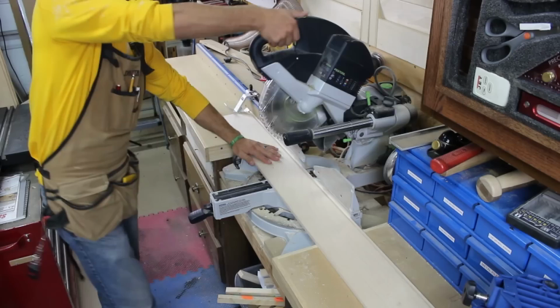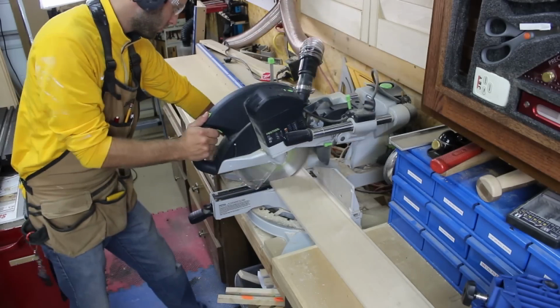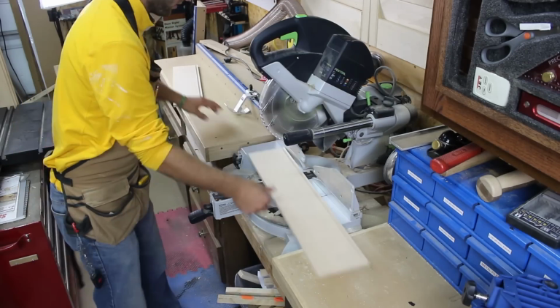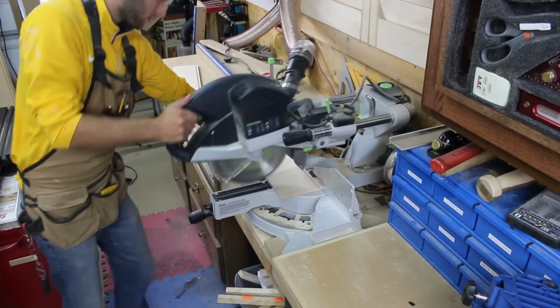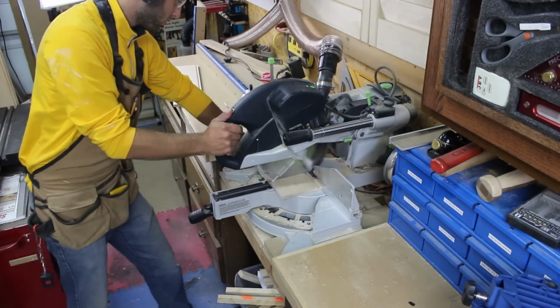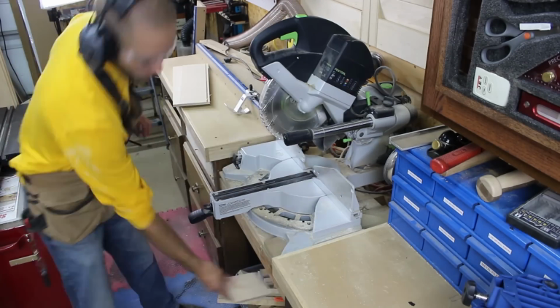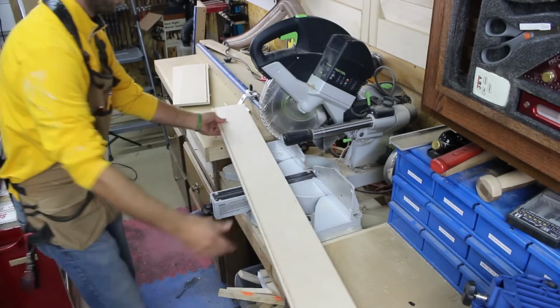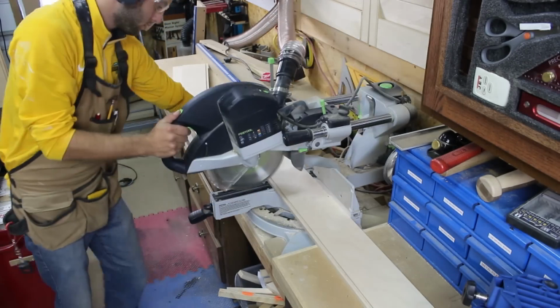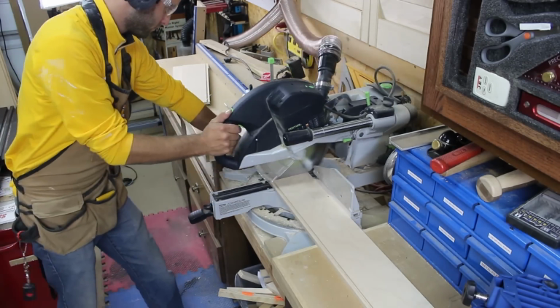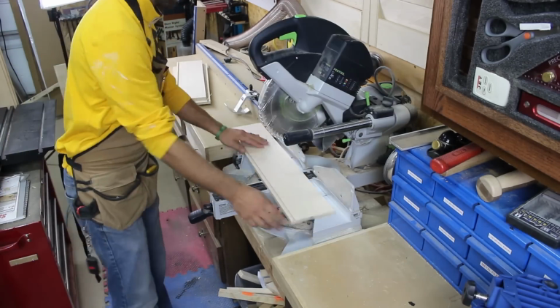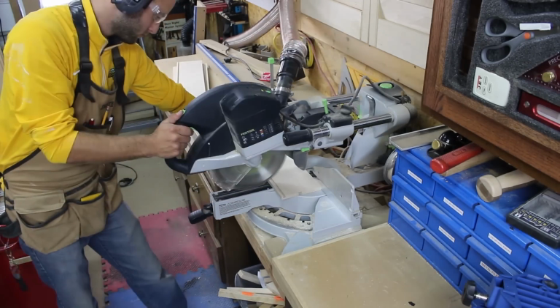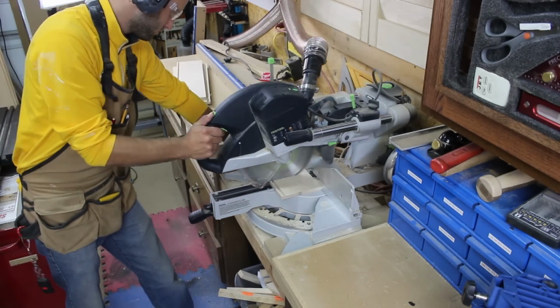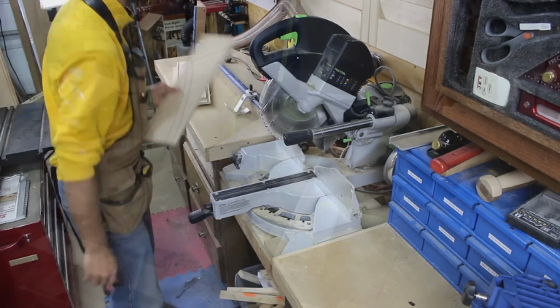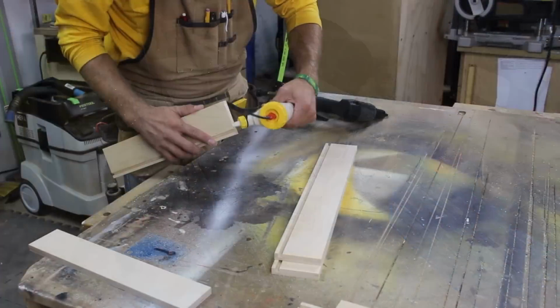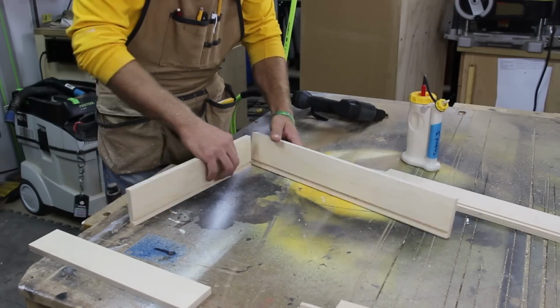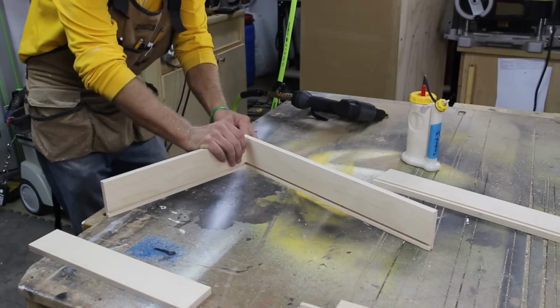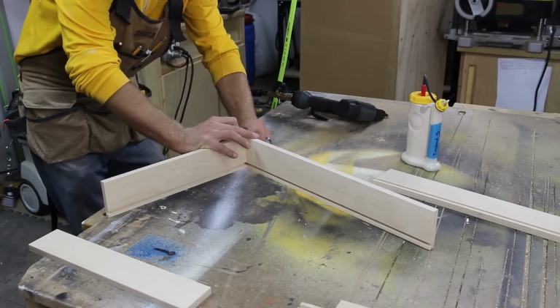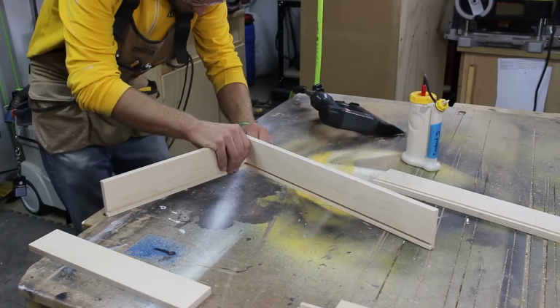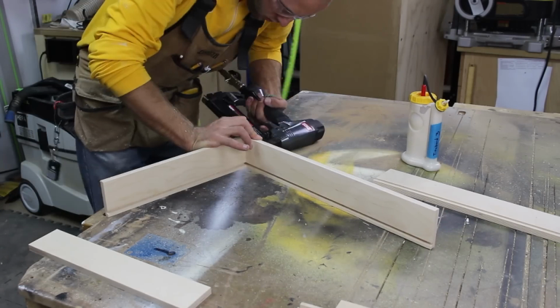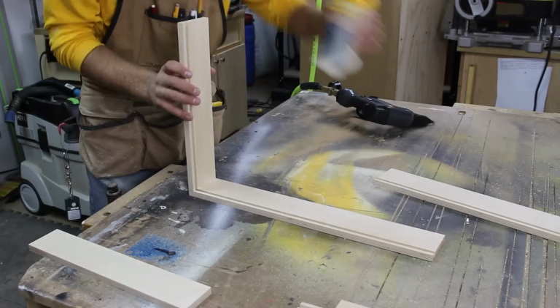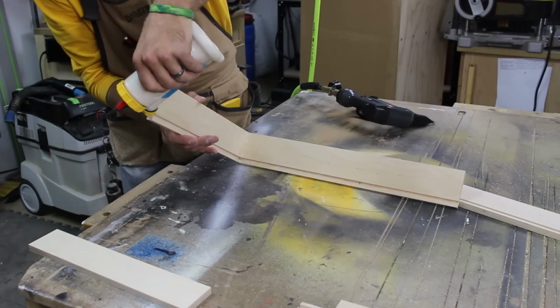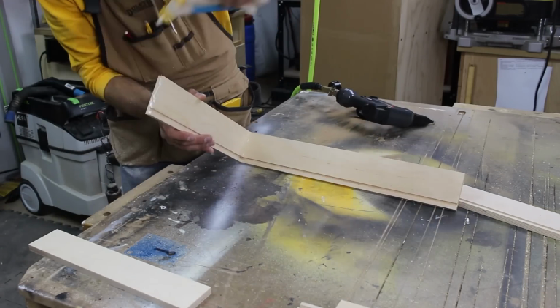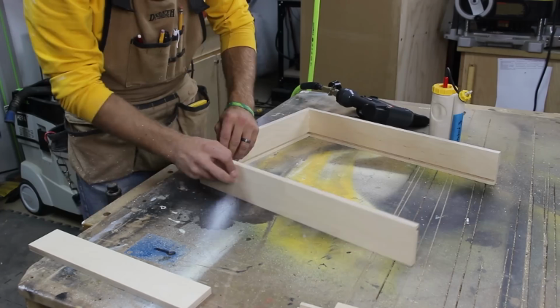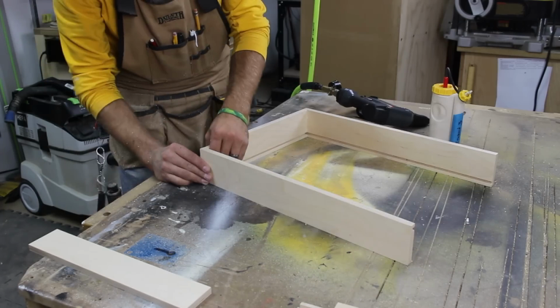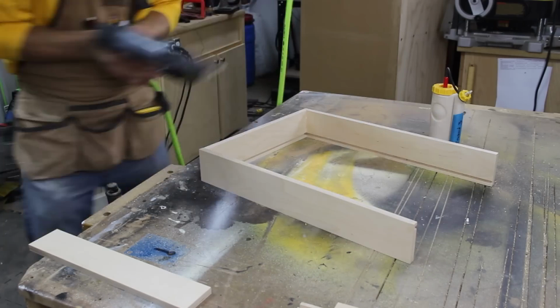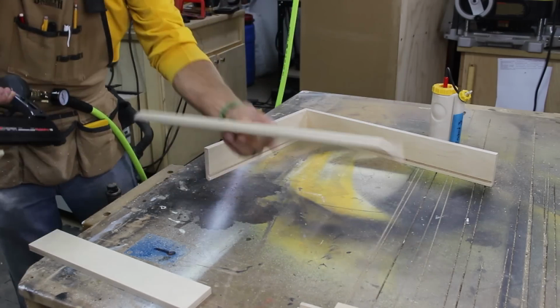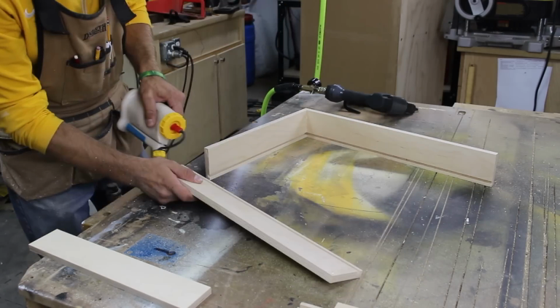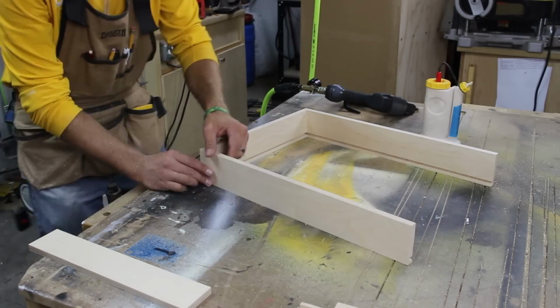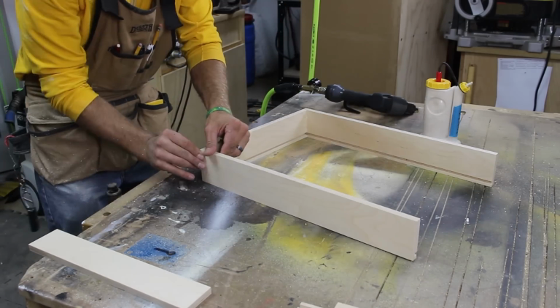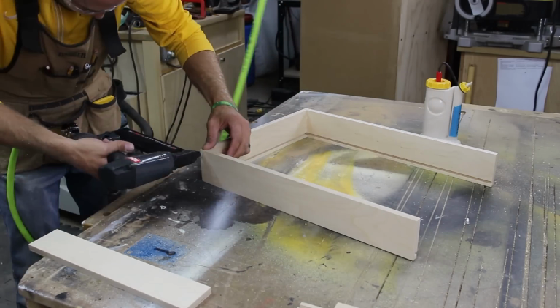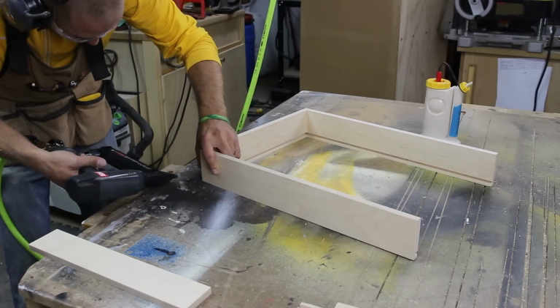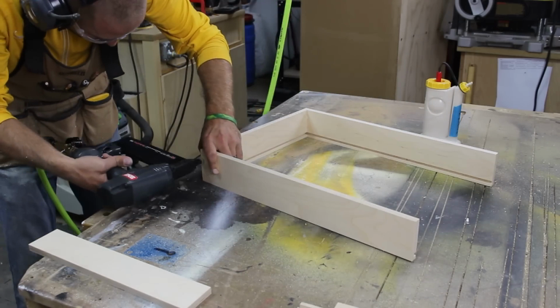Now it is time to build the drawers. I am using pre-milled drawer stock with a milled one-quarter inch groove for the bottom. I cut it to length at the miter saw and use glue and brad nails to temporarily hold it together, then make a countersink at the drill press and drive two to three screws per joint.